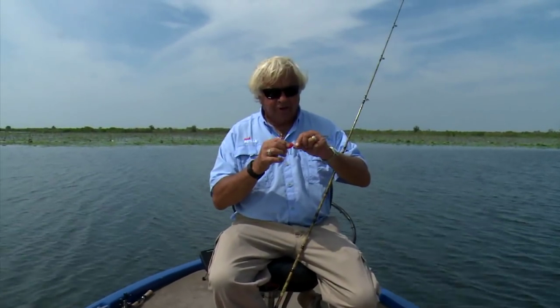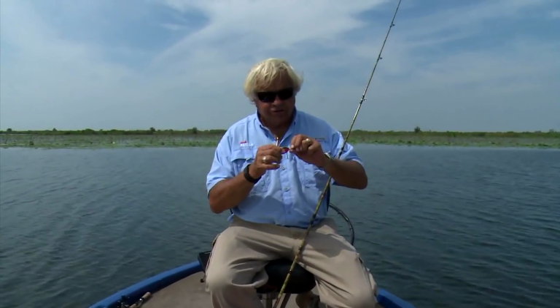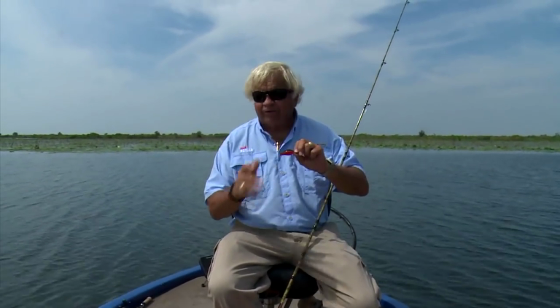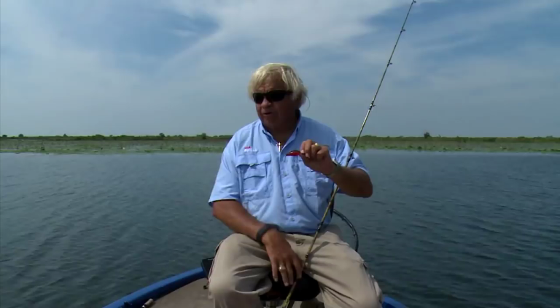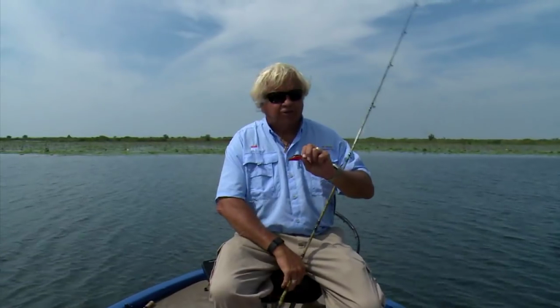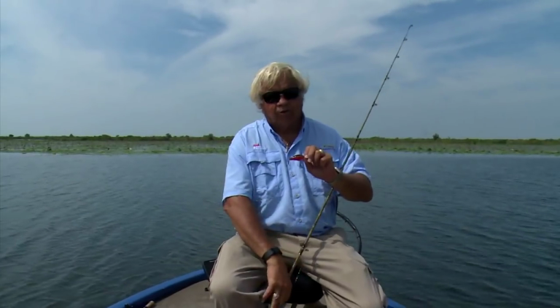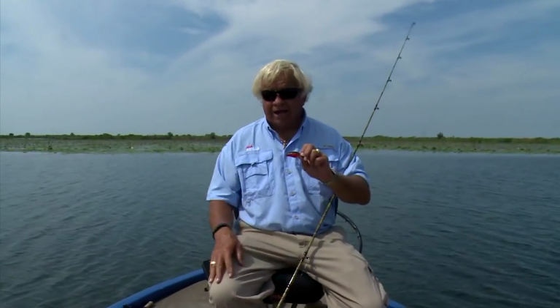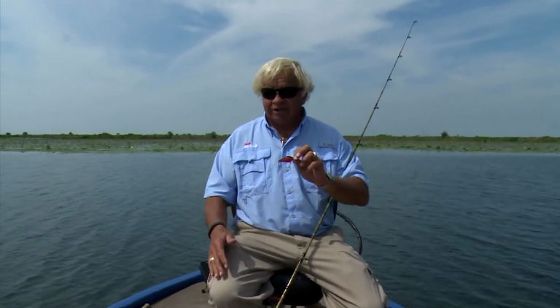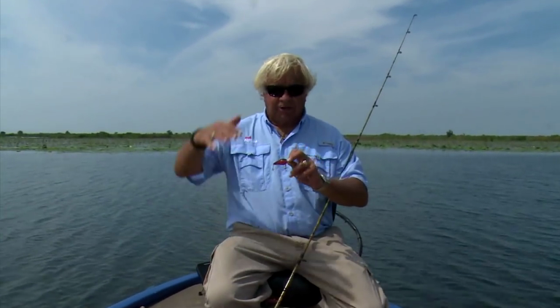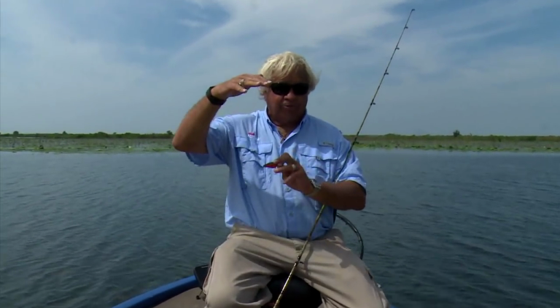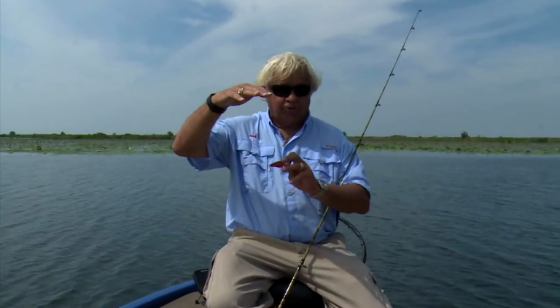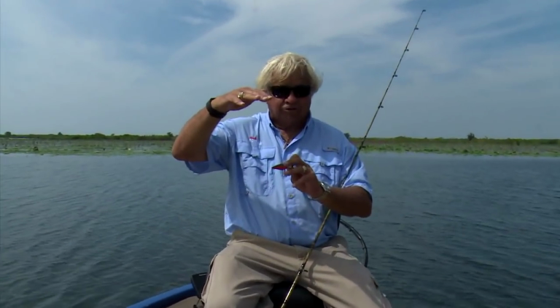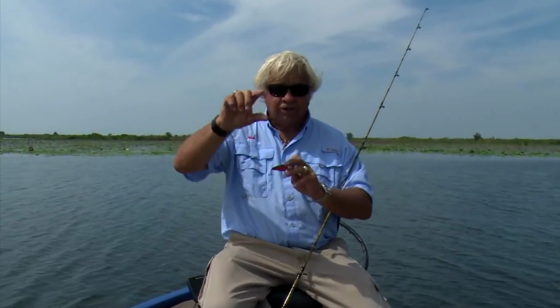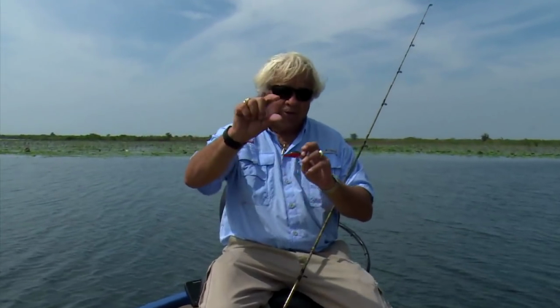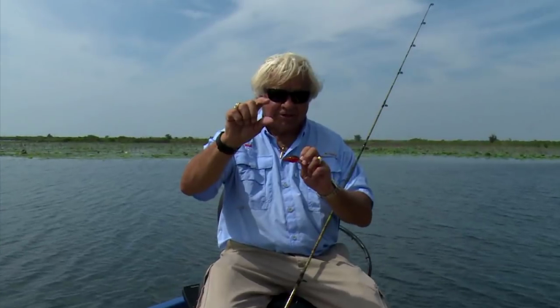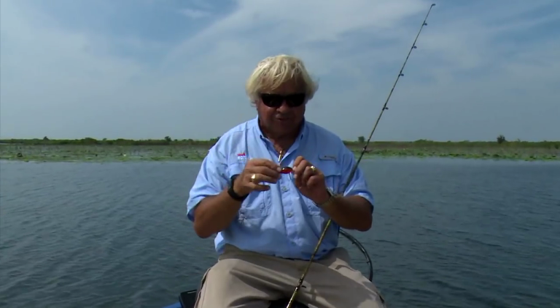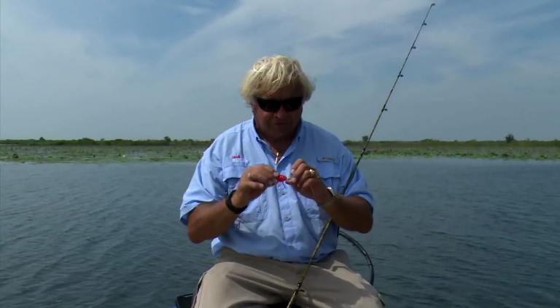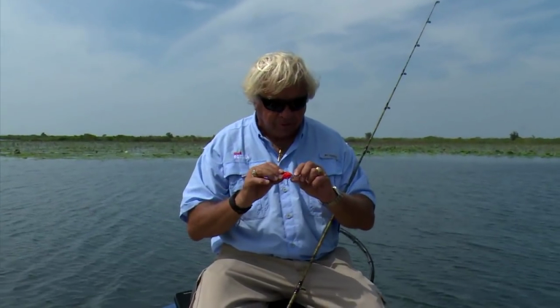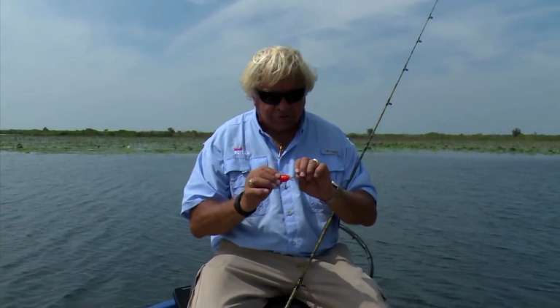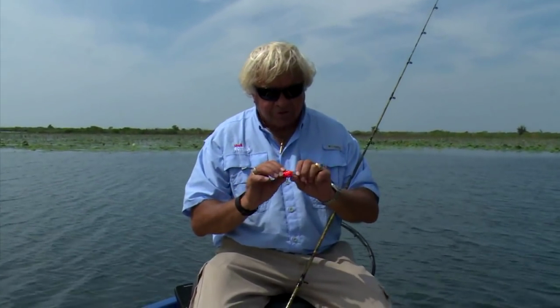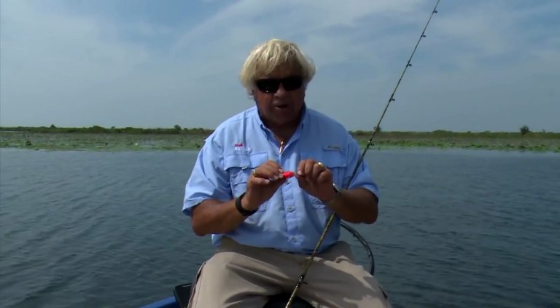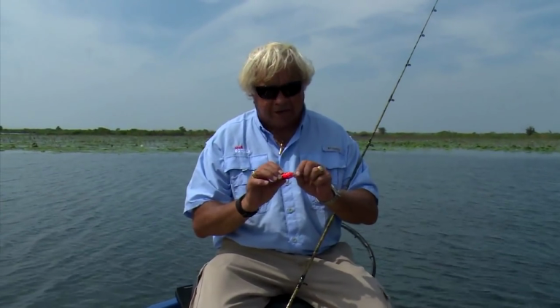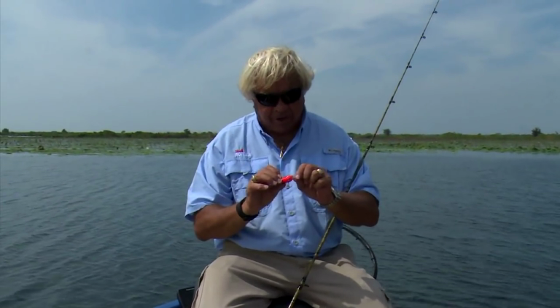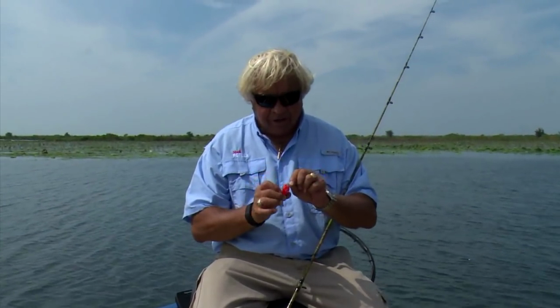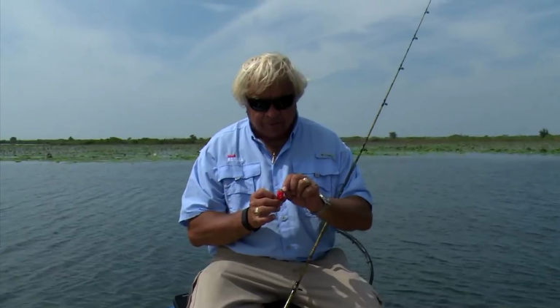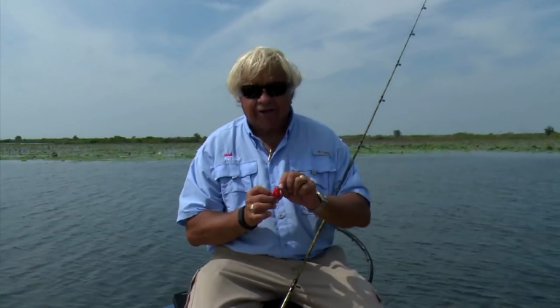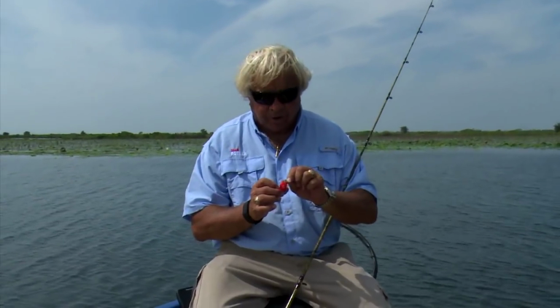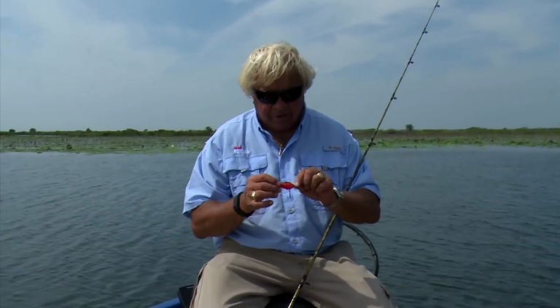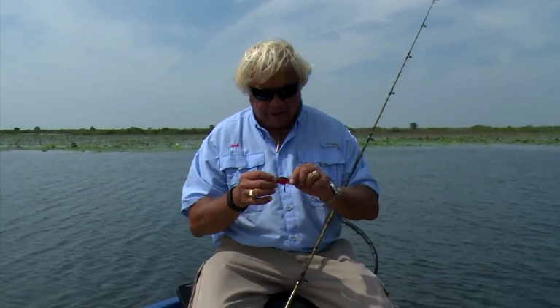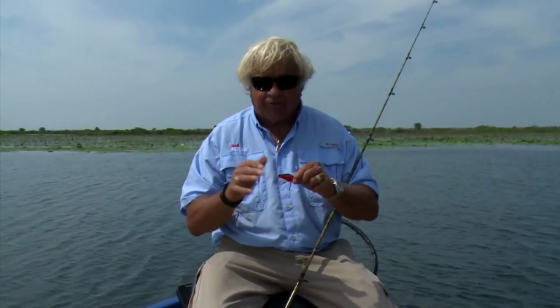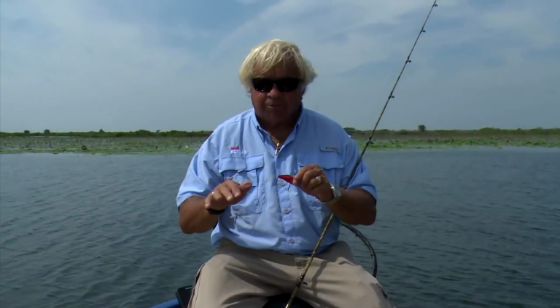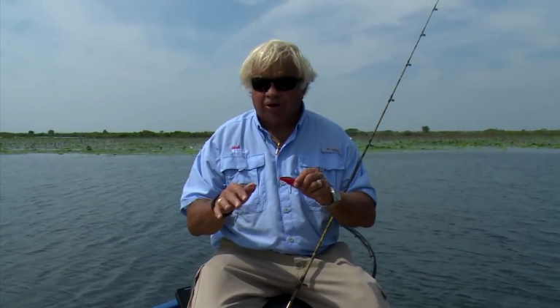Now, where Bruce and I have been fishing today, we've been fishing water where the grass comes anywhere from two or three foot to the surface, all the way up to just inches from the surface. So what we chose was a little, small, tiny square bill crankbait, and we can fish it up over that moss.